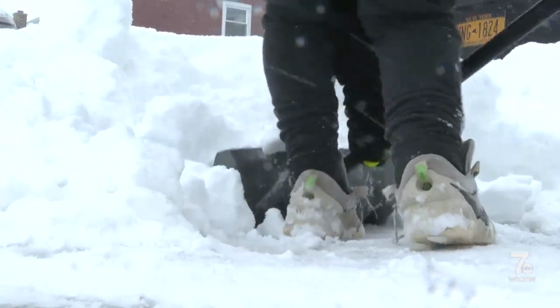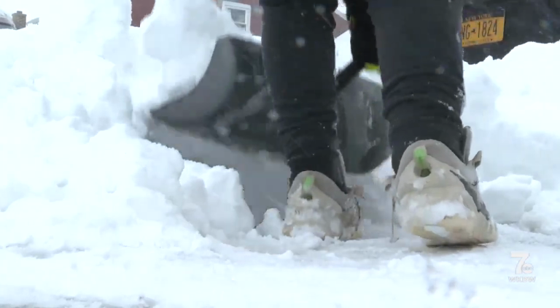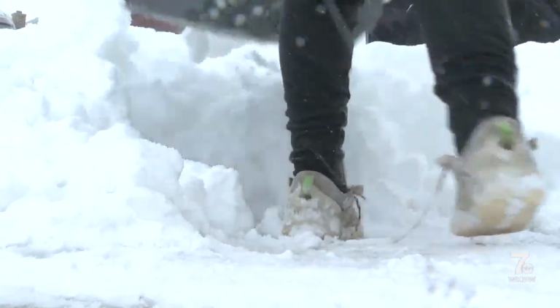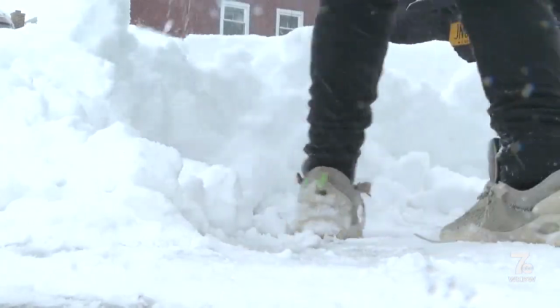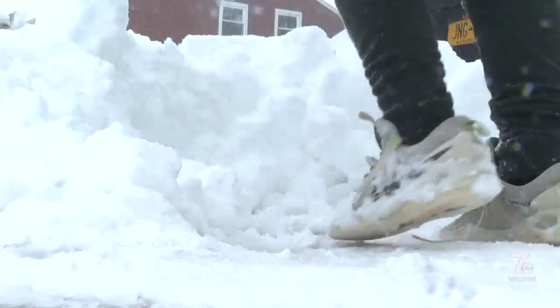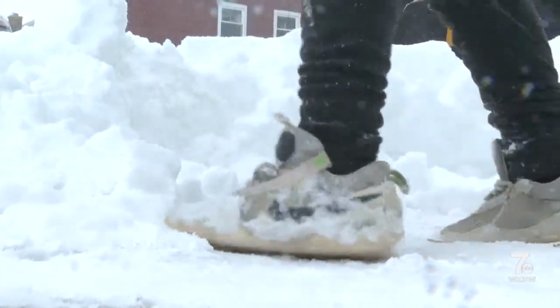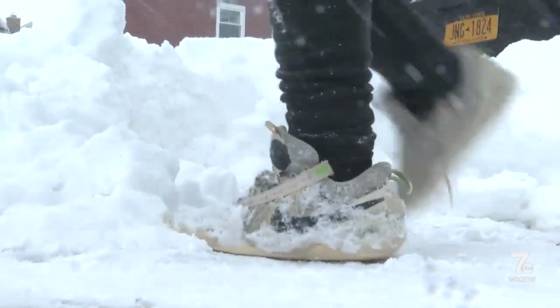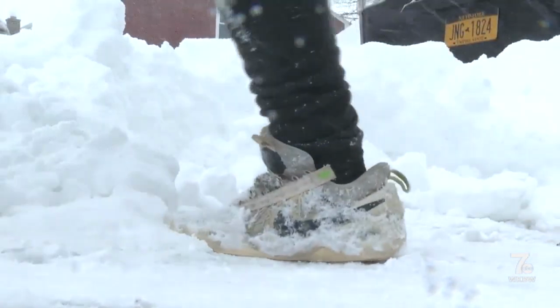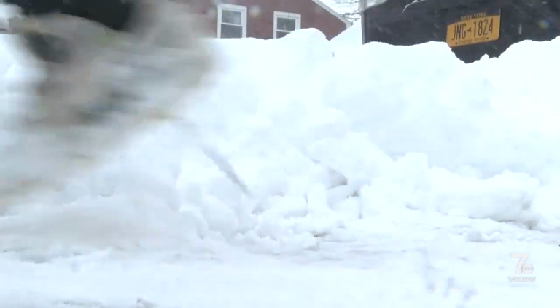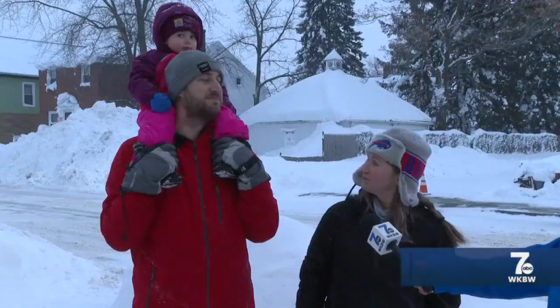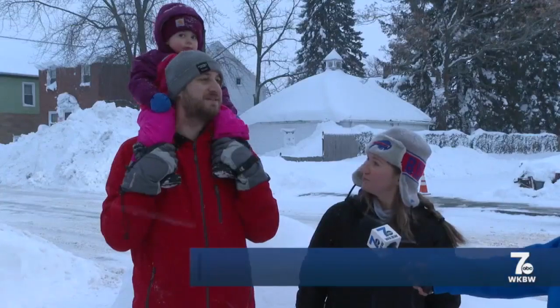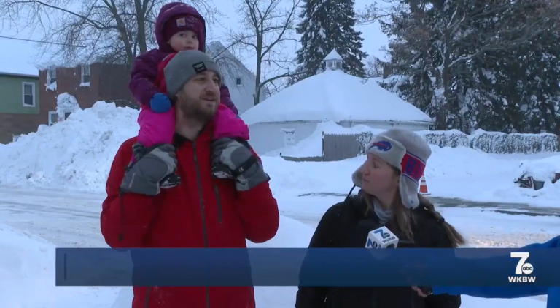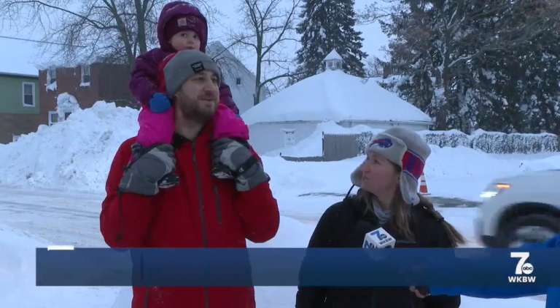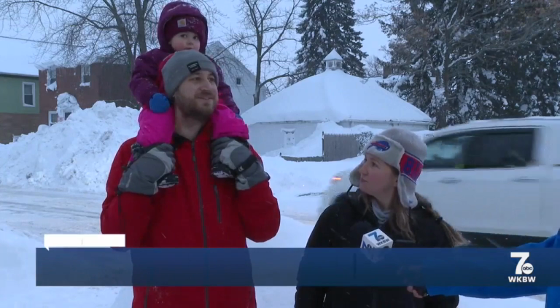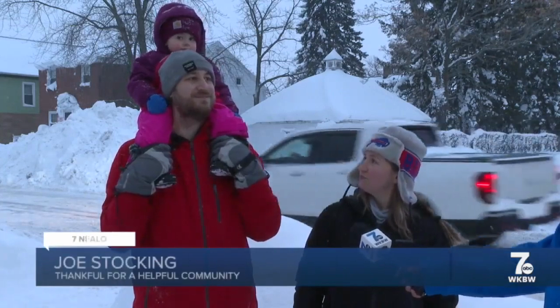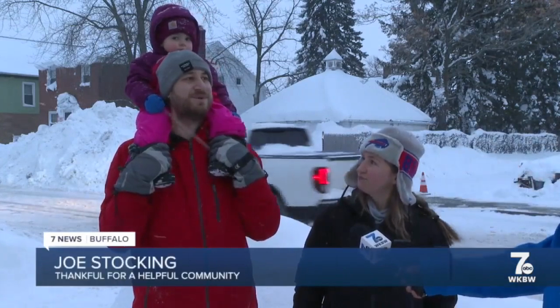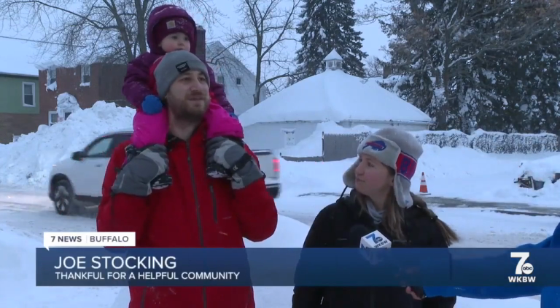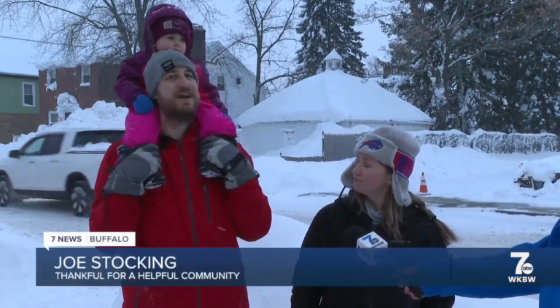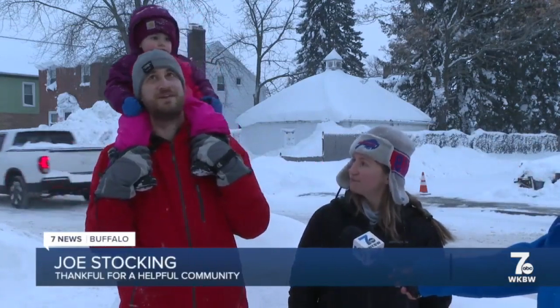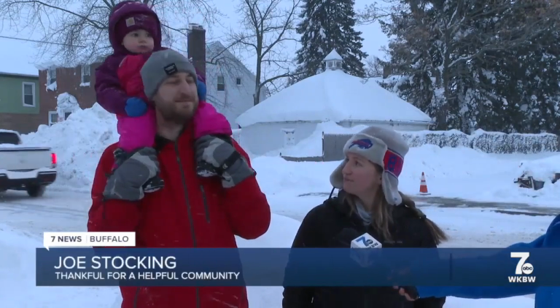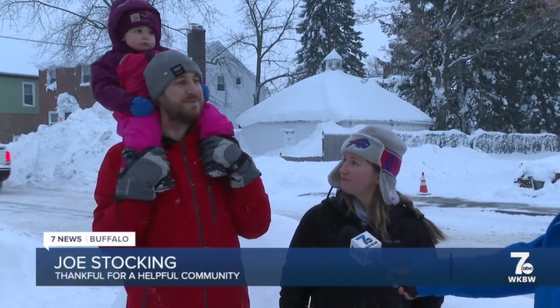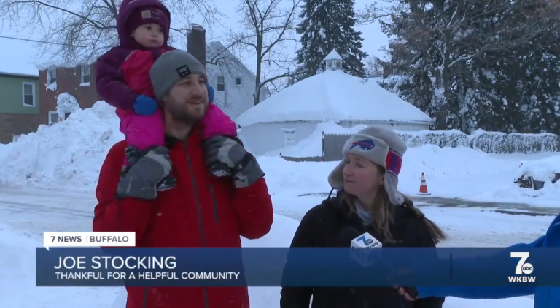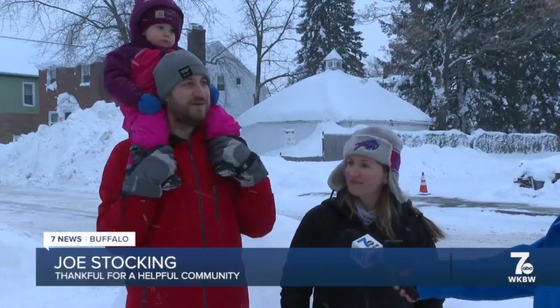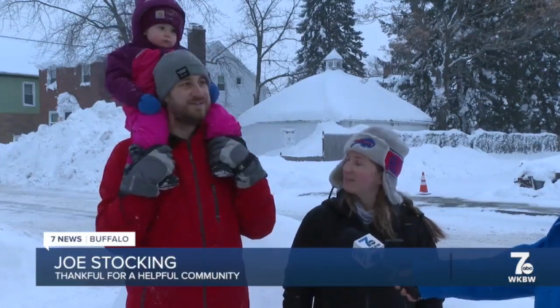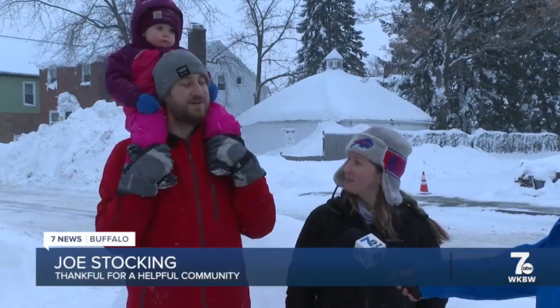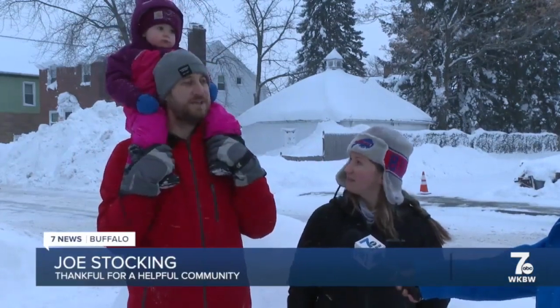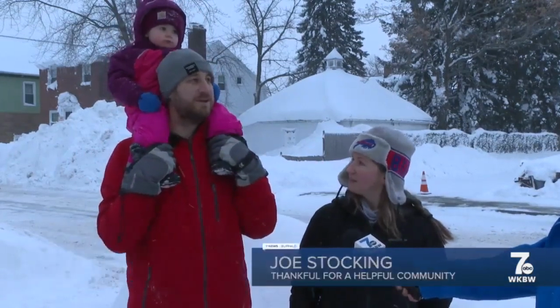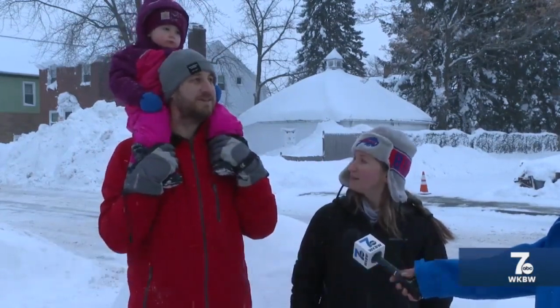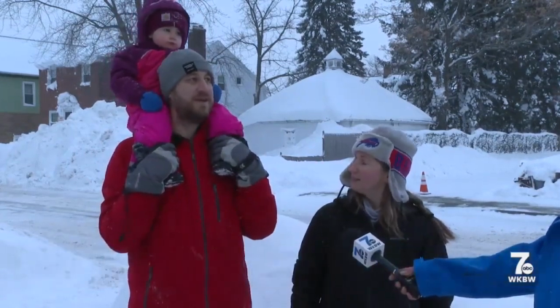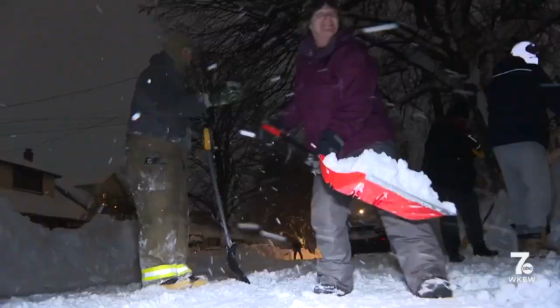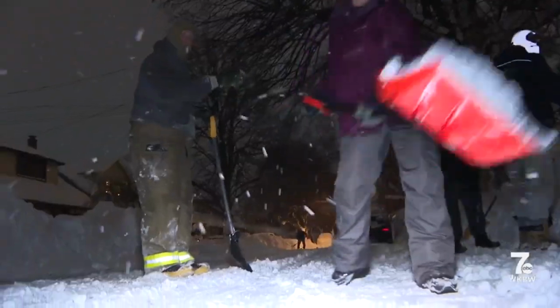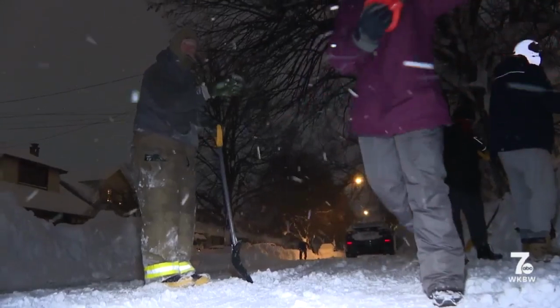It's storms like this that you really kind of see it — the city of good neighbors — more so than any other time. Everyone's out, everyone's helping. You don't have to ask.